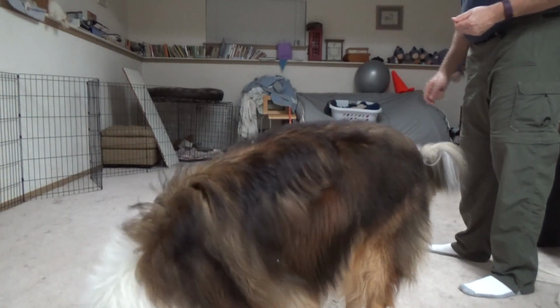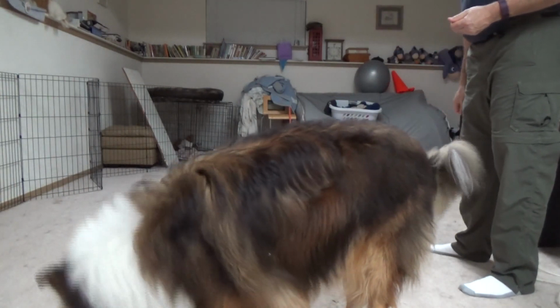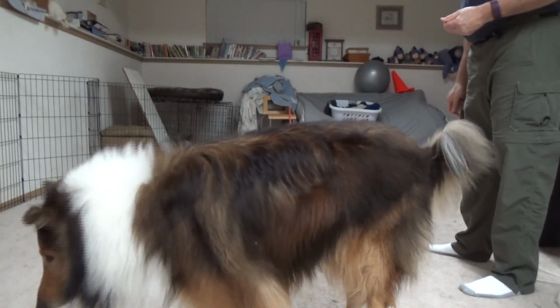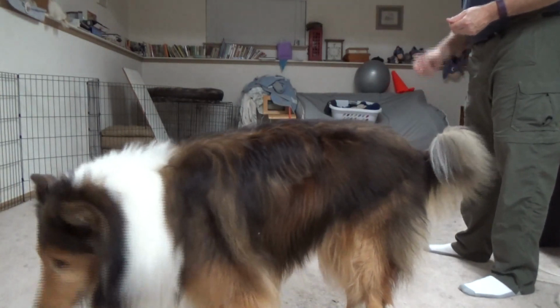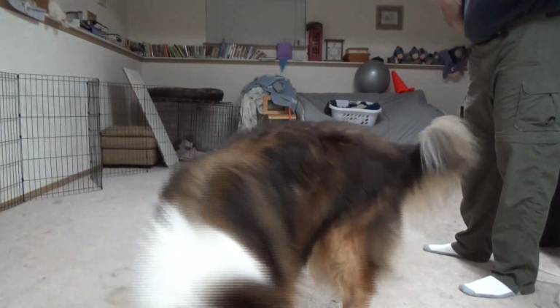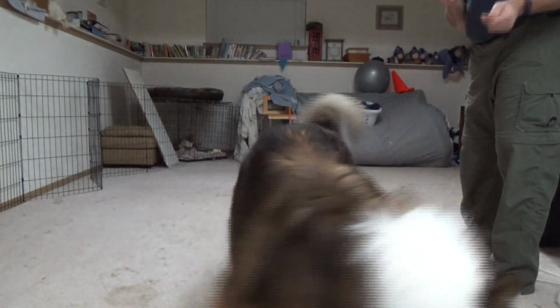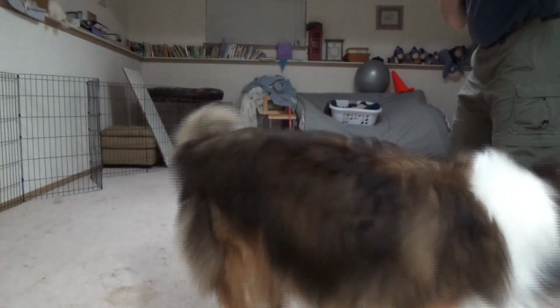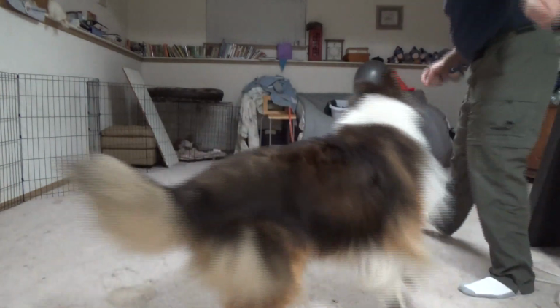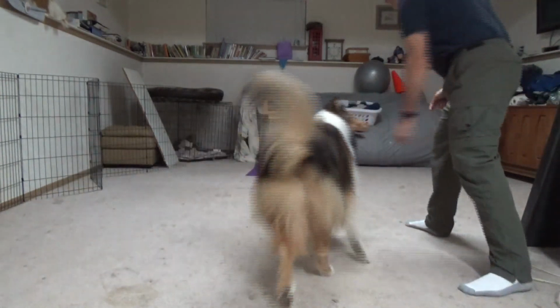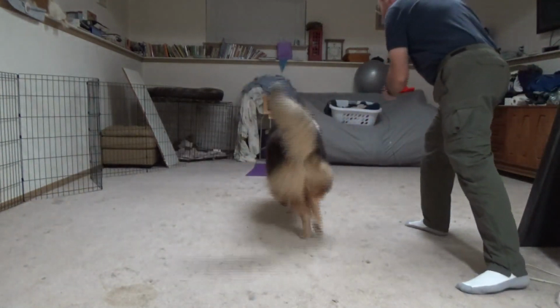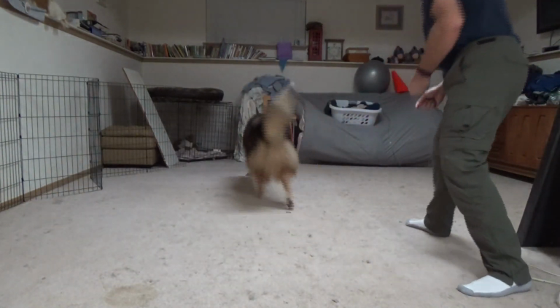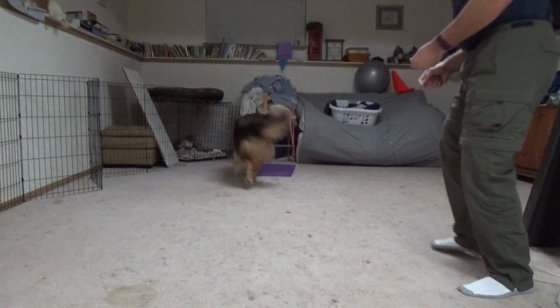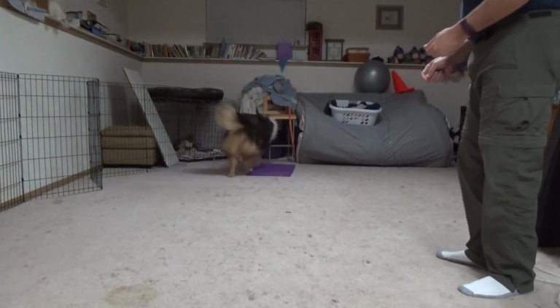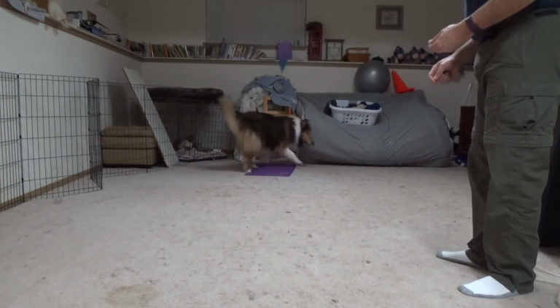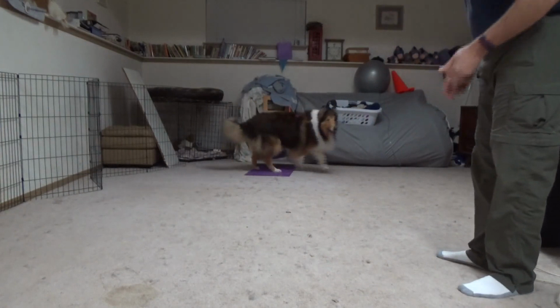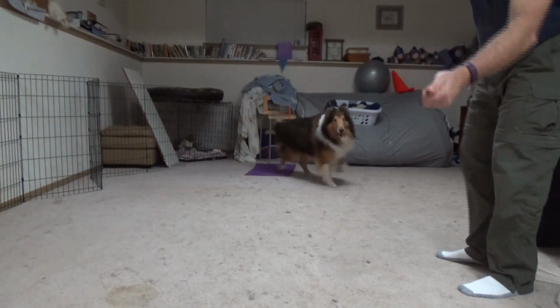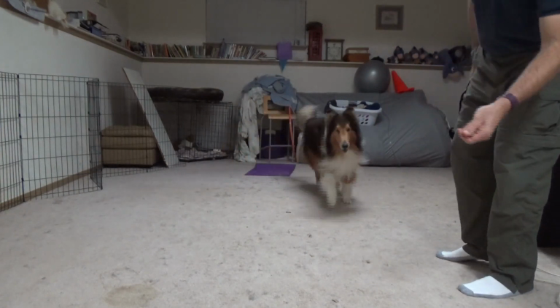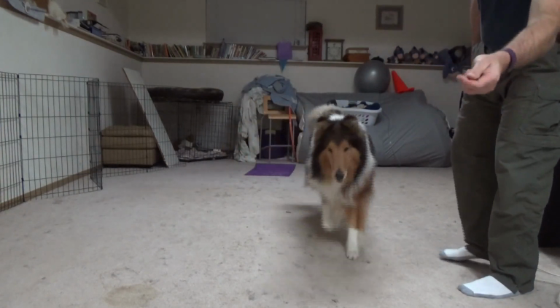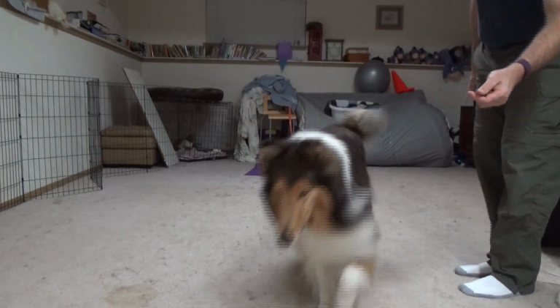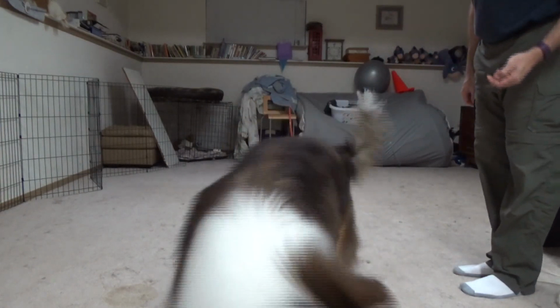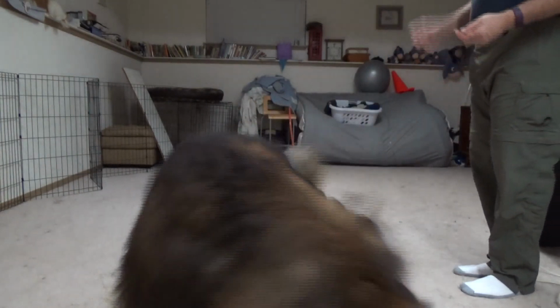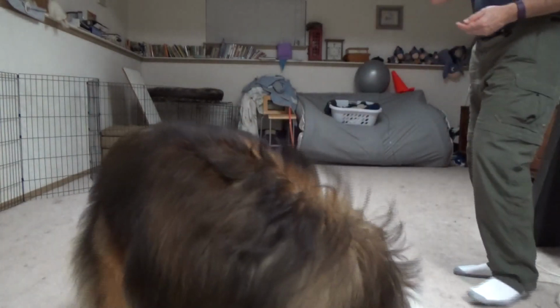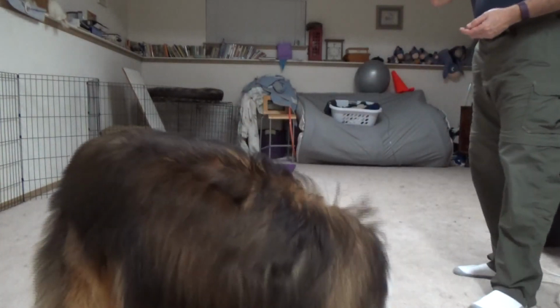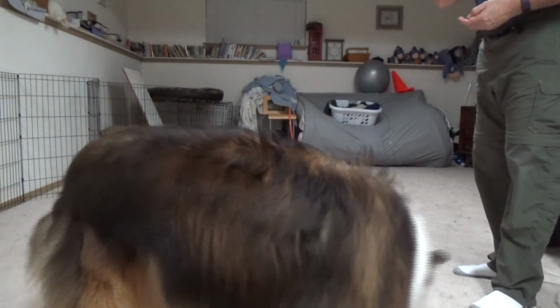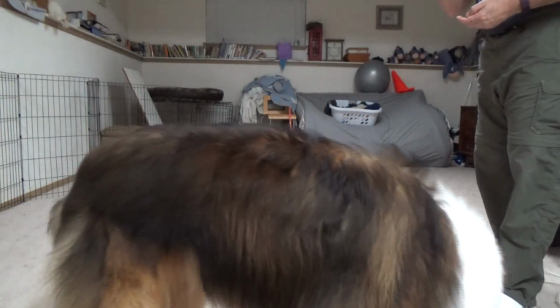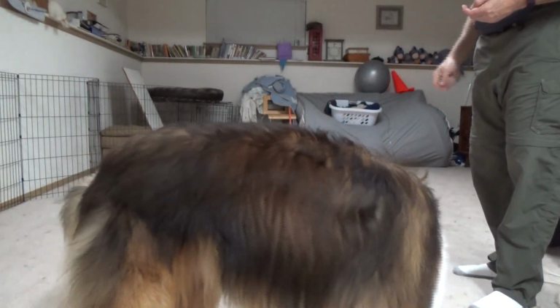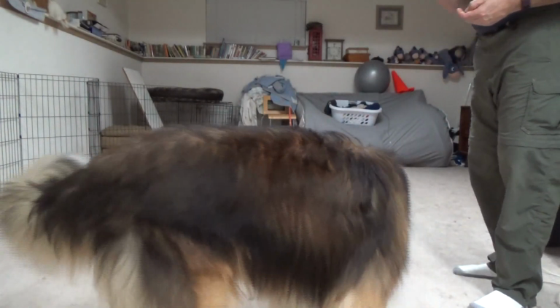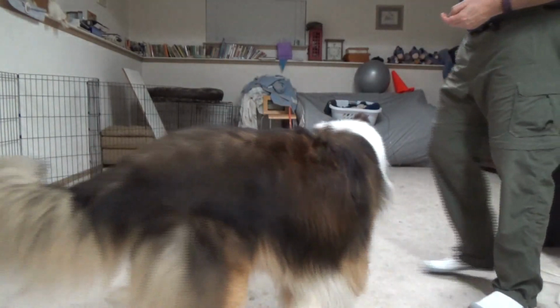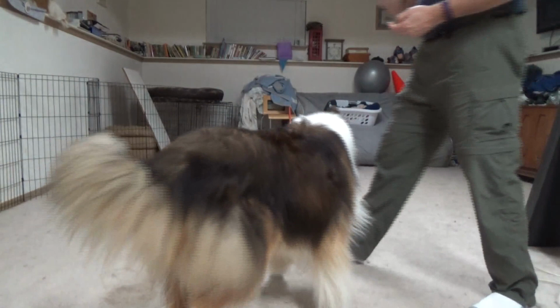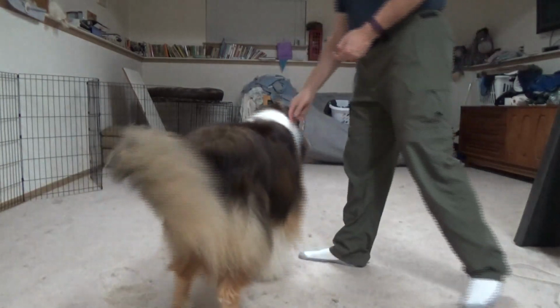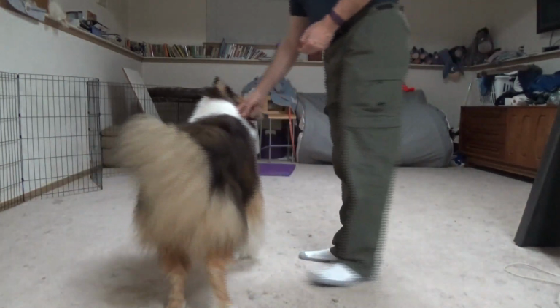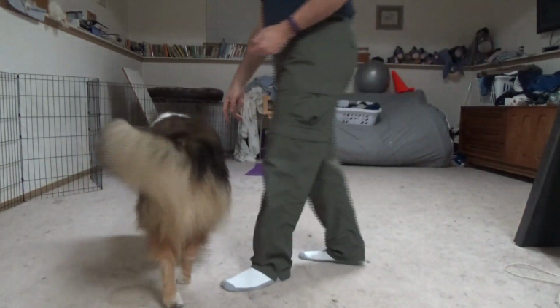Ready, go! Good boy. Alright, let's train sides over here, come here.